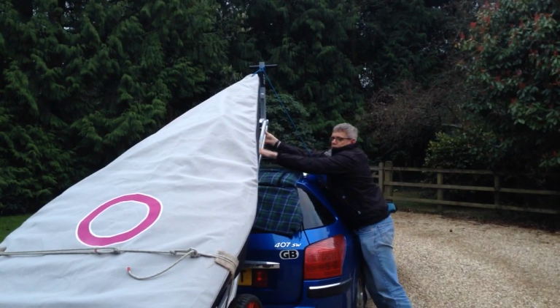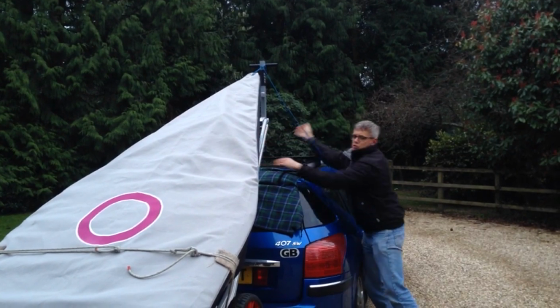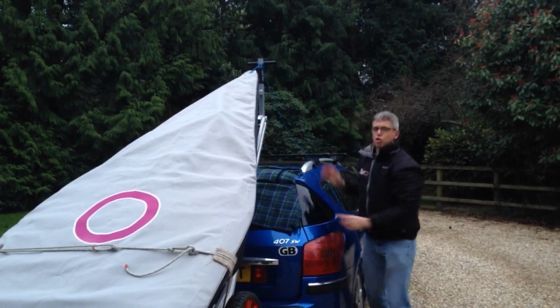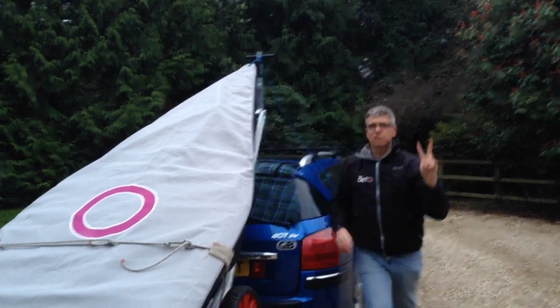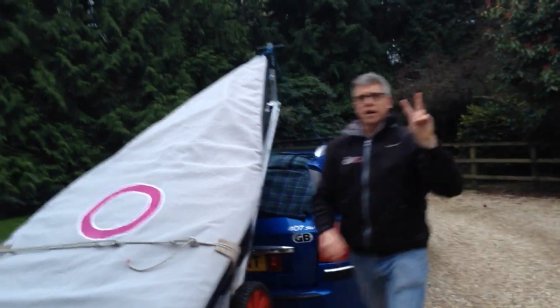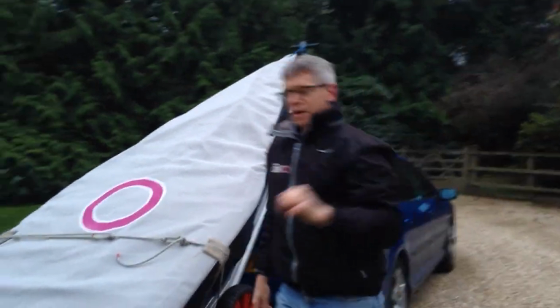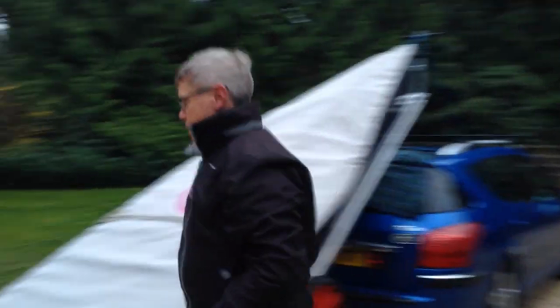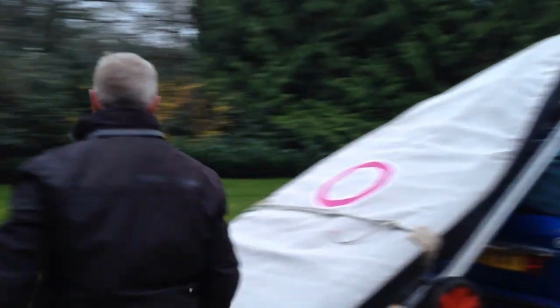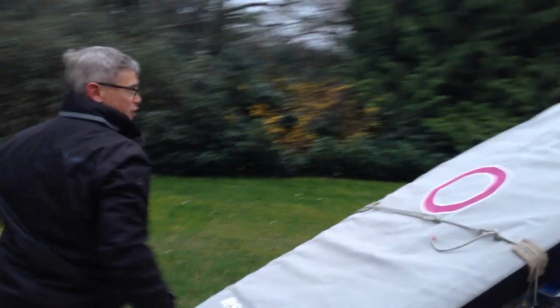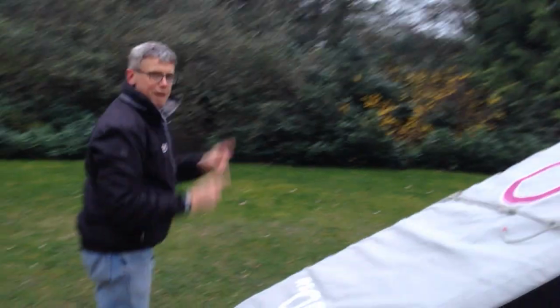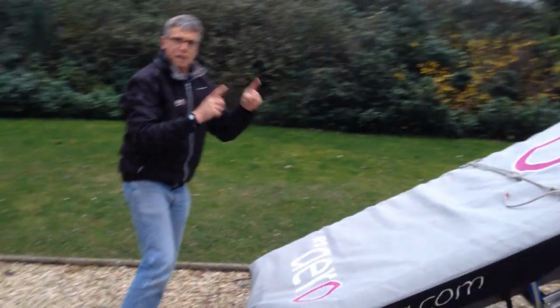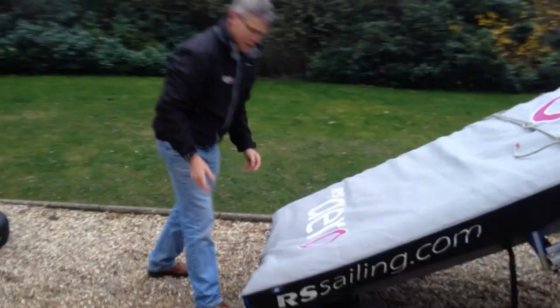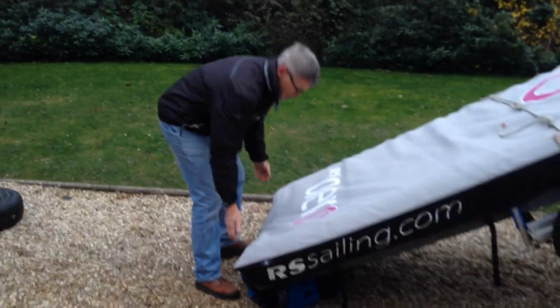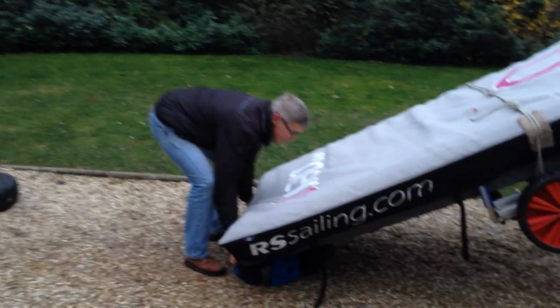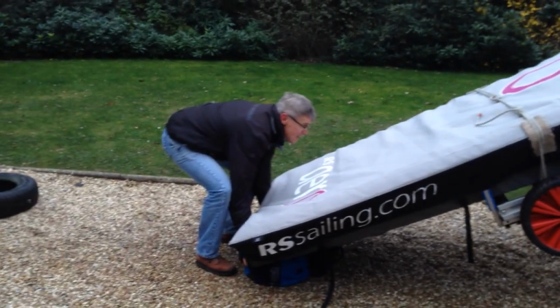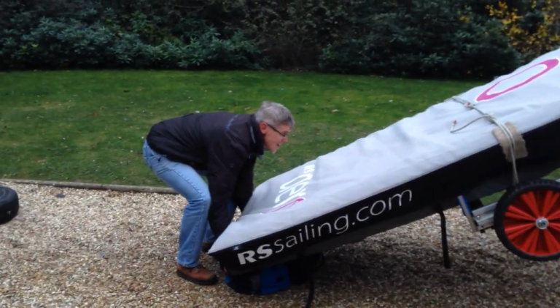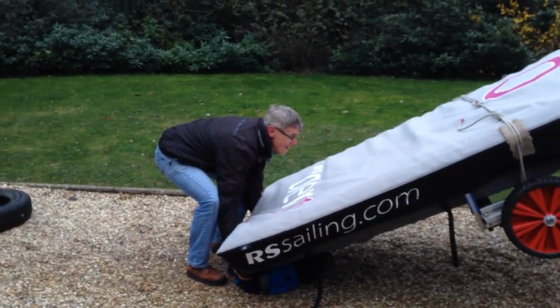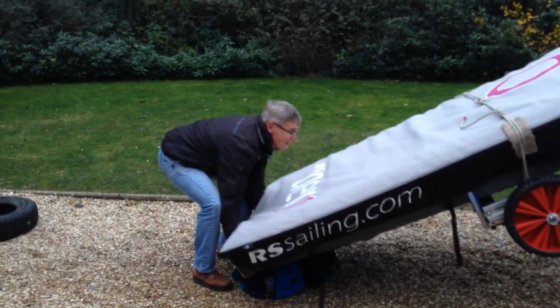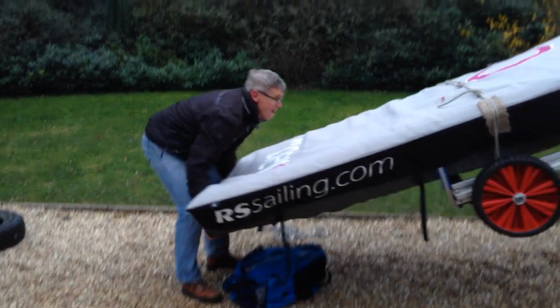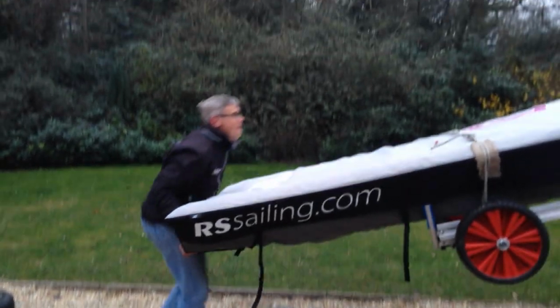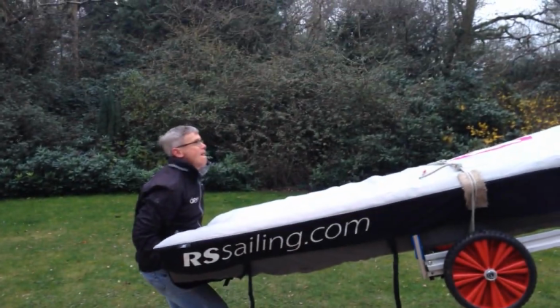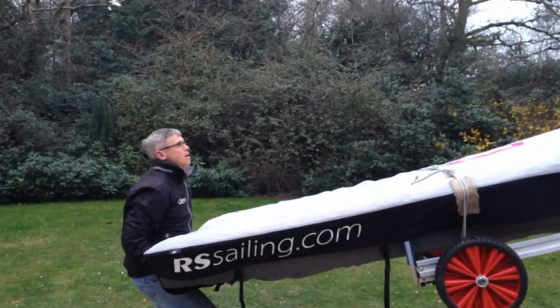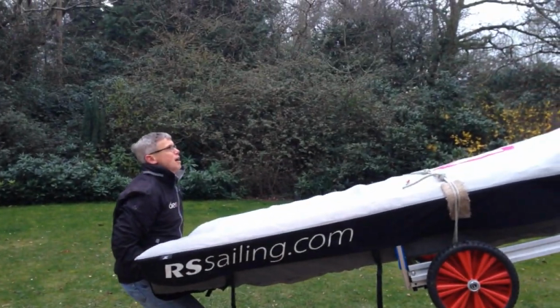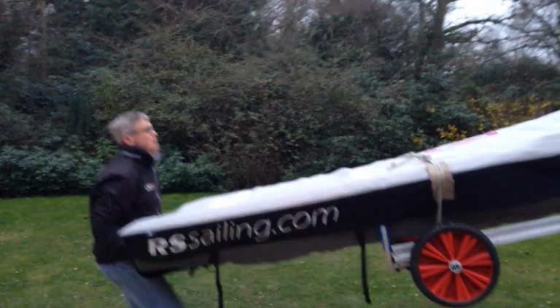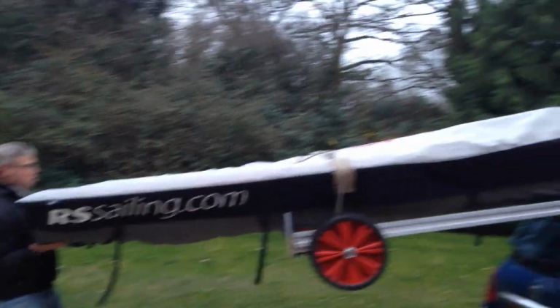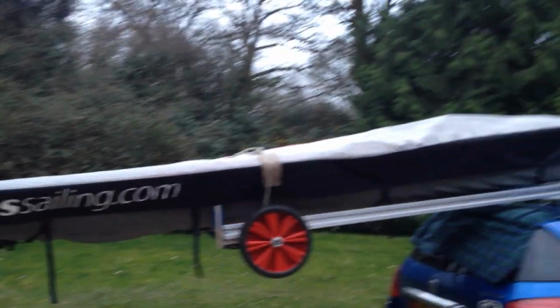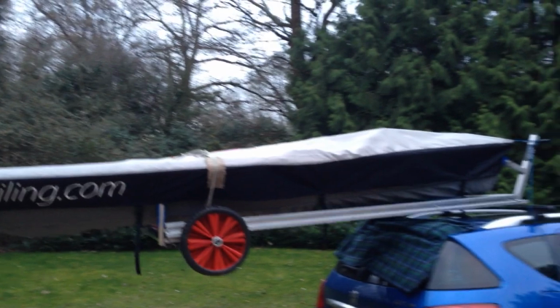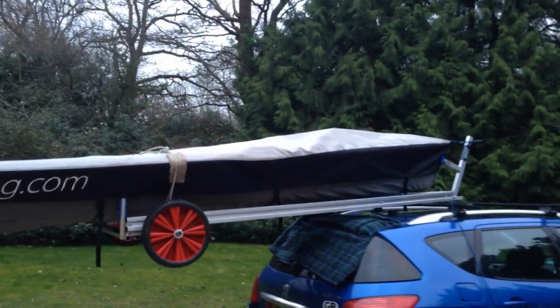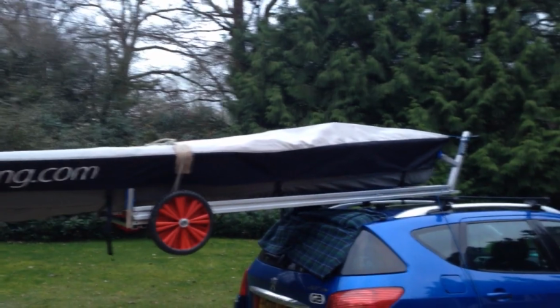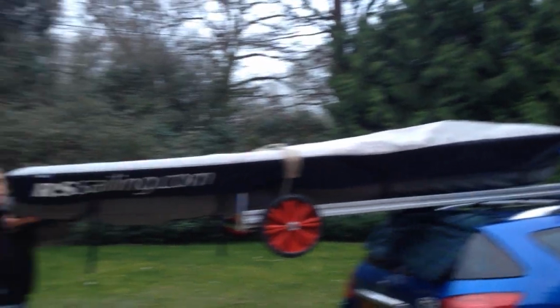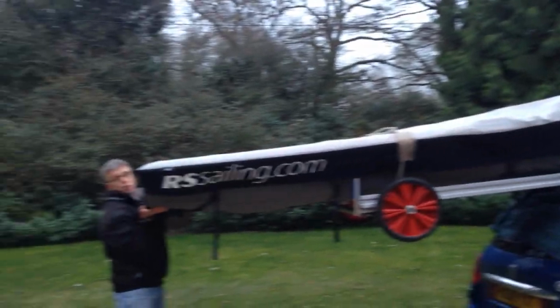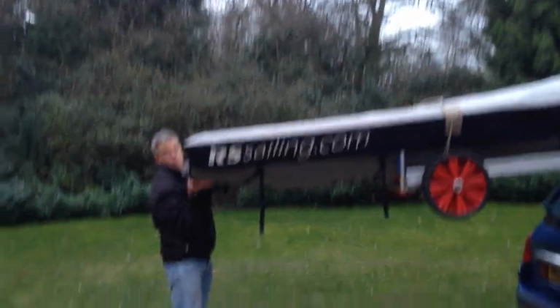This boat's got two rigs inside it but it hasn't got any bars there in the back of the car. Lift it up — careful you don't trip over your kit bag.